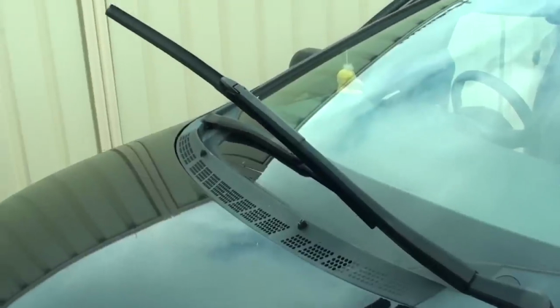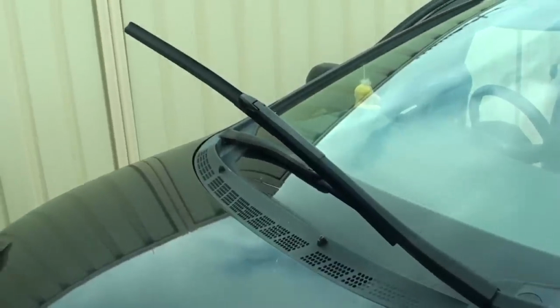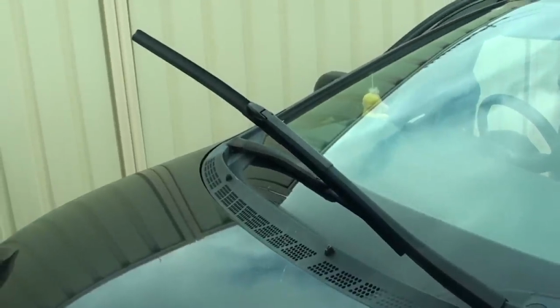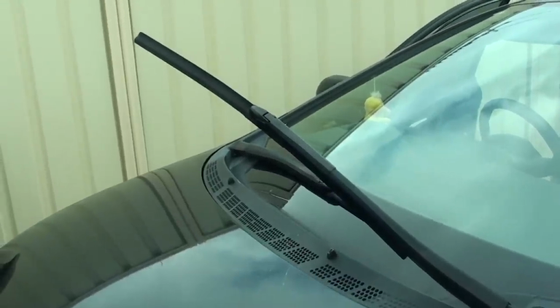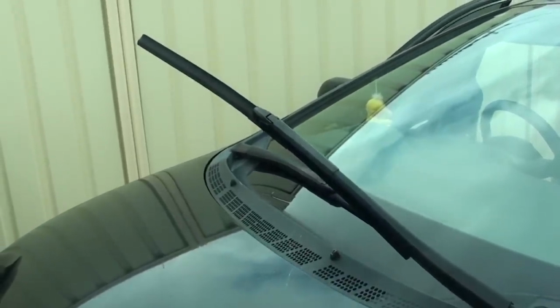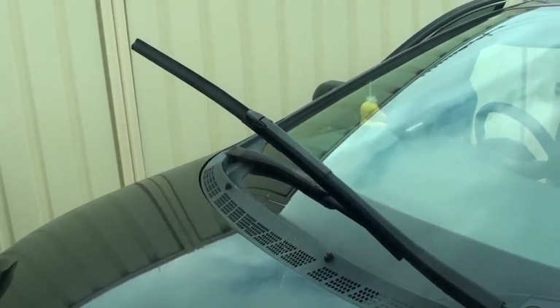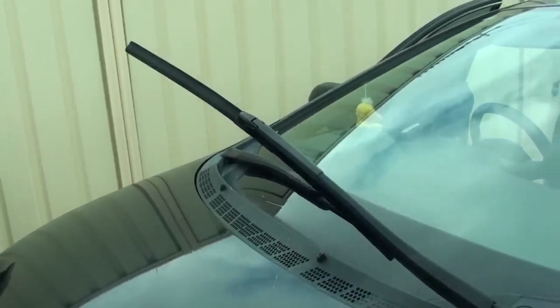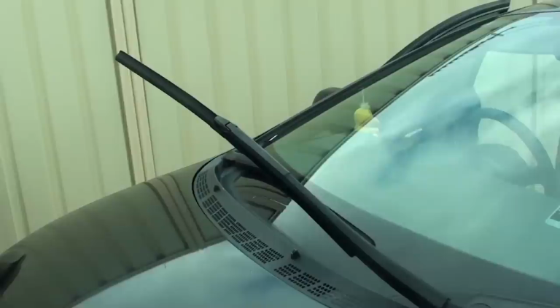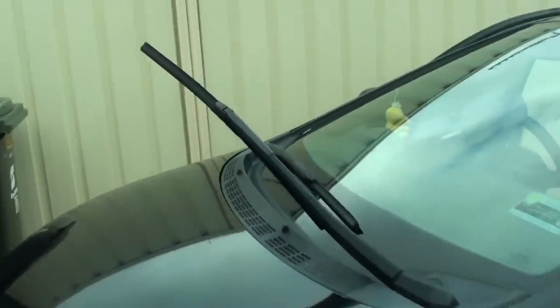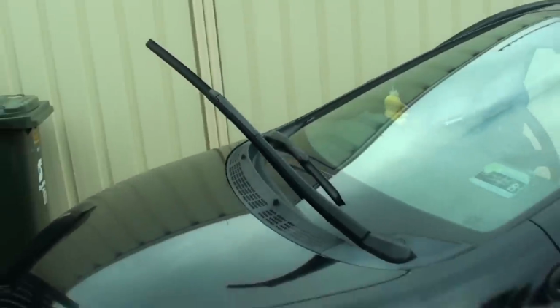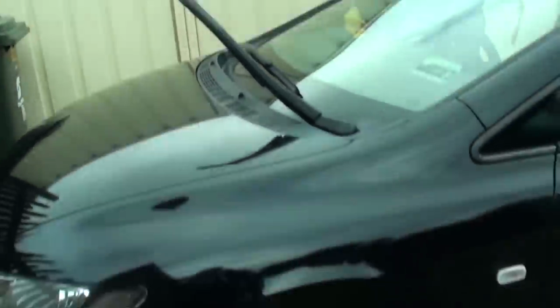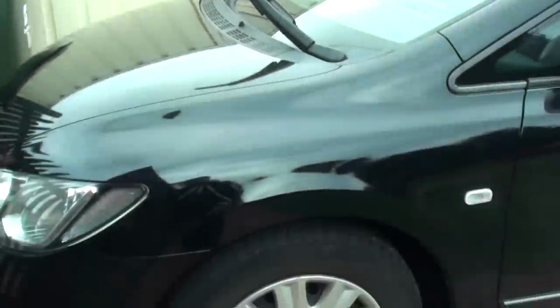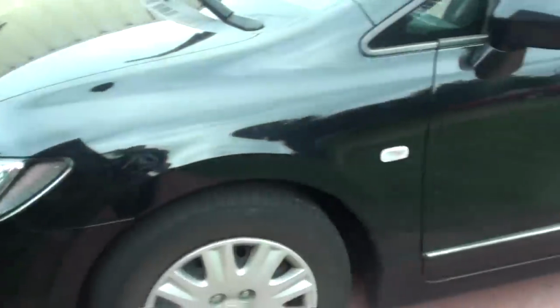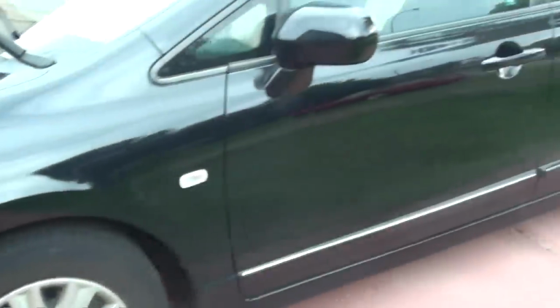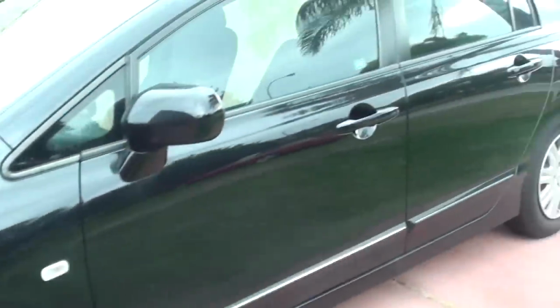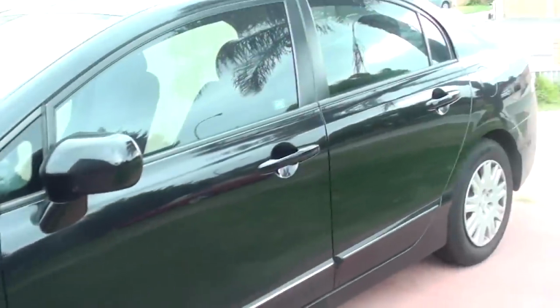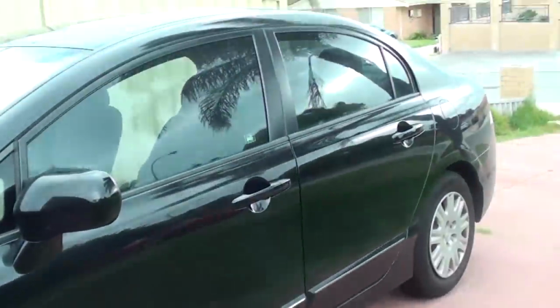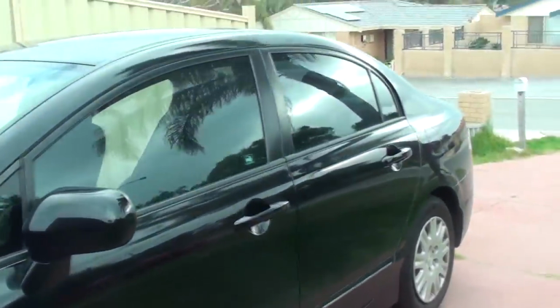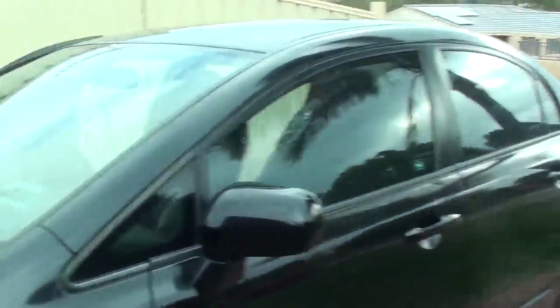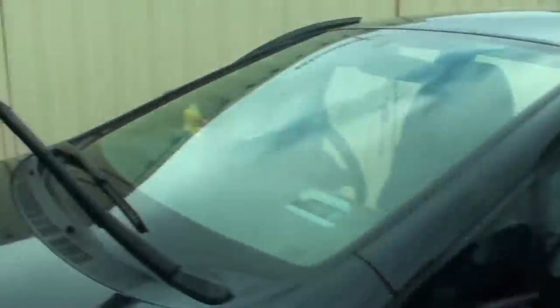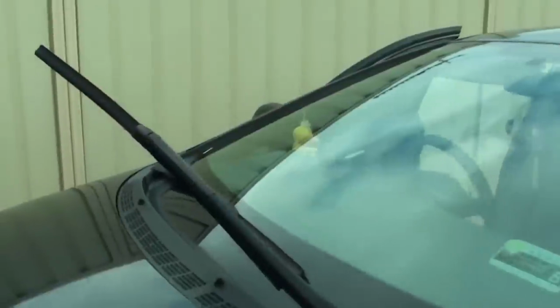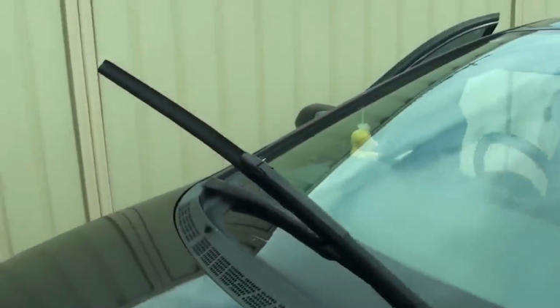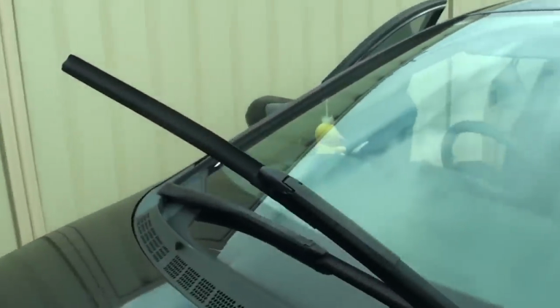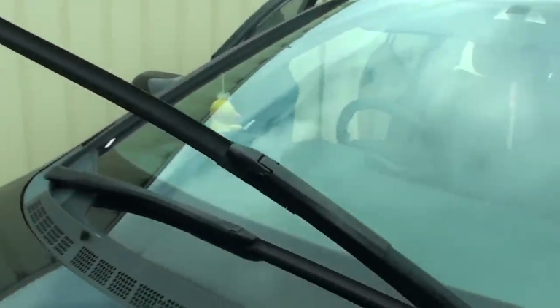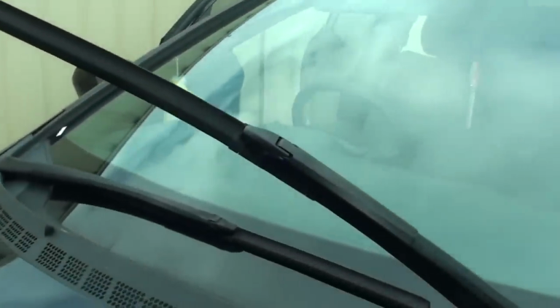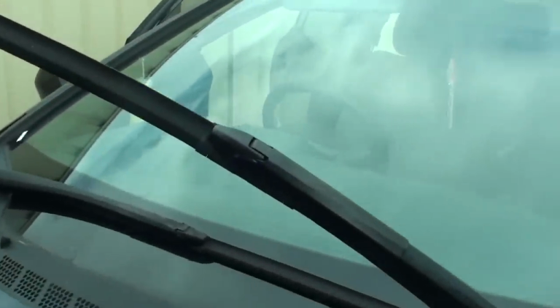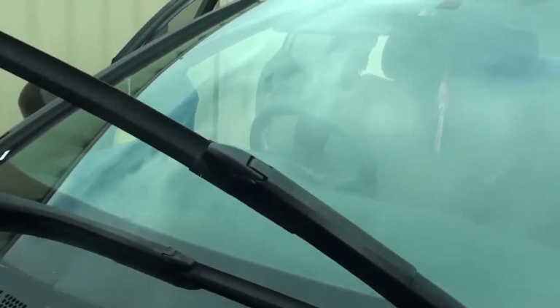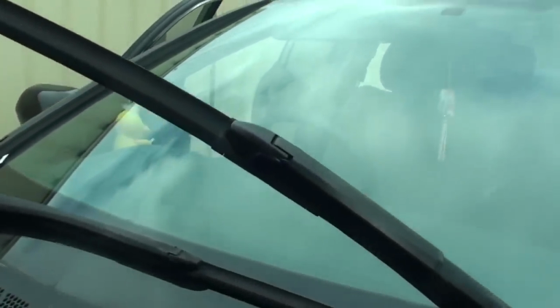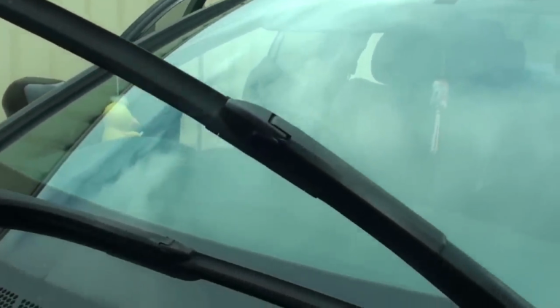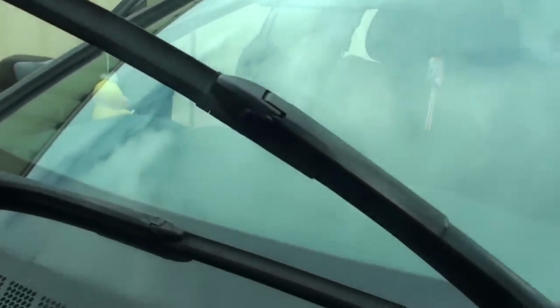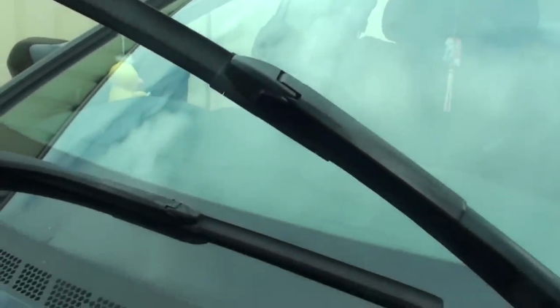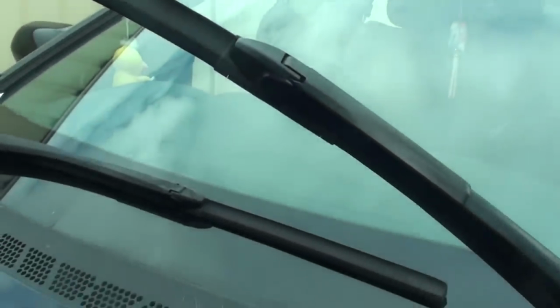How to change a windscreen wiper on a Hyundai Civic 2007. So you can see here is a Hyundai Civic 2007. I'm going to show you how to change the windscreen wiper — it should be fairly easy.